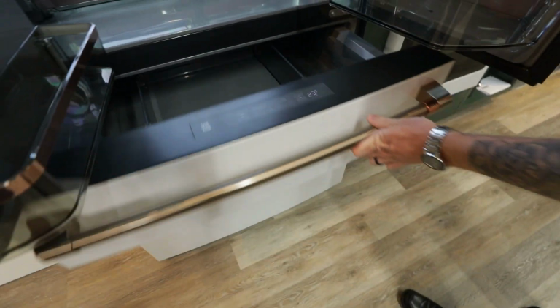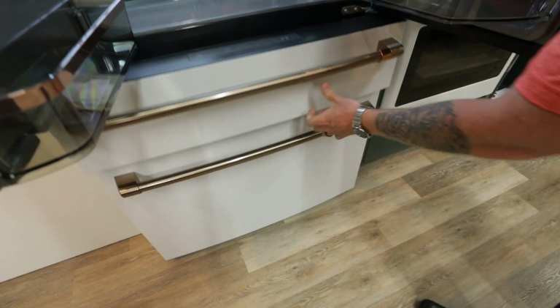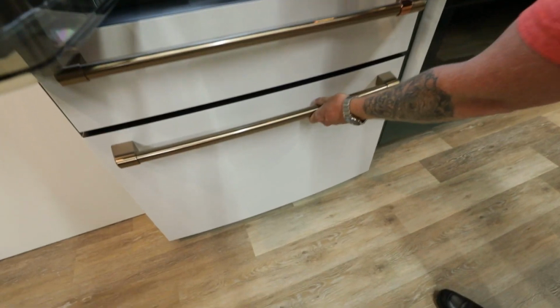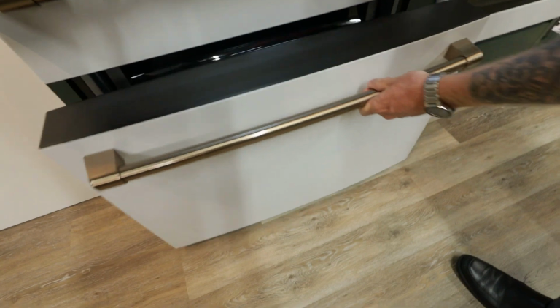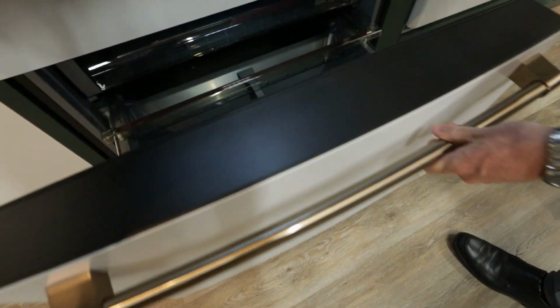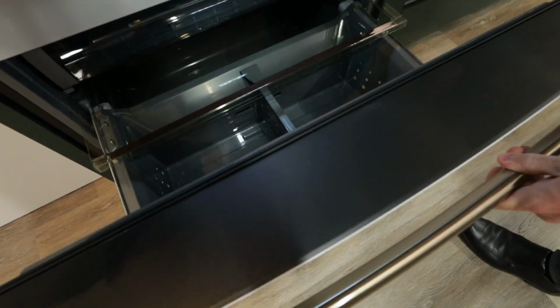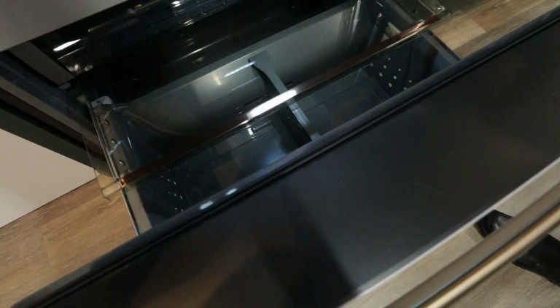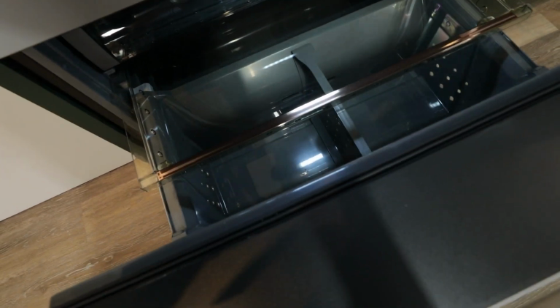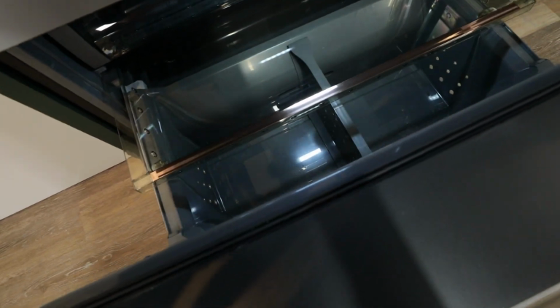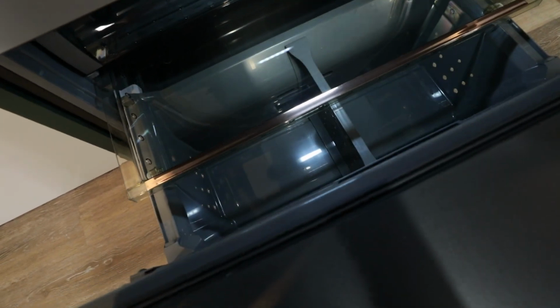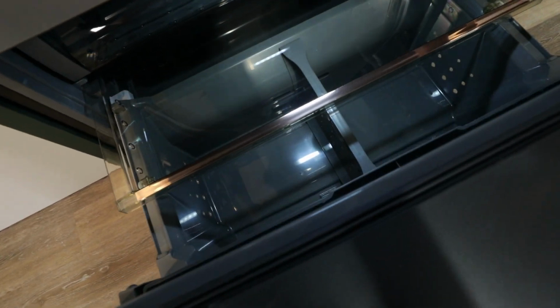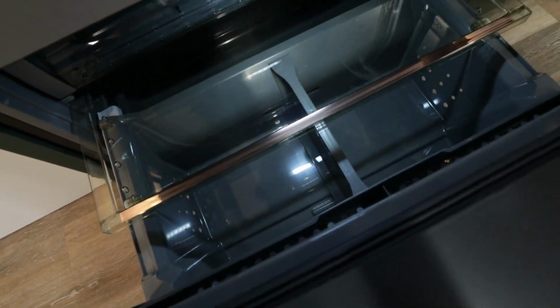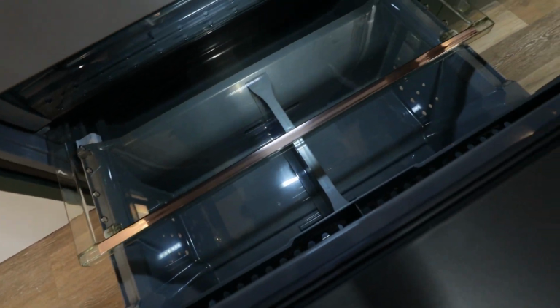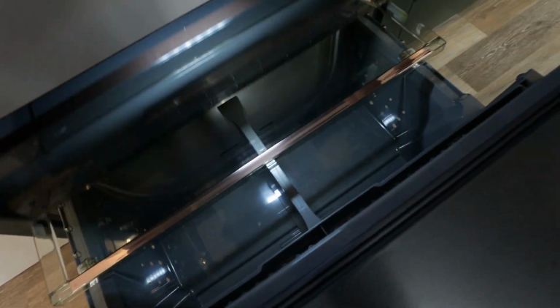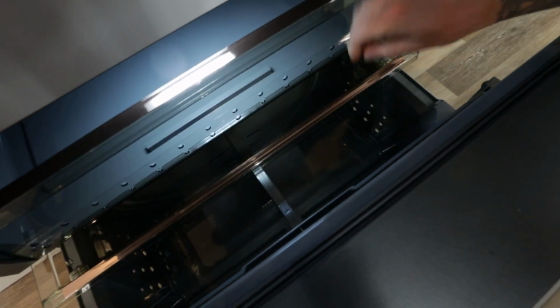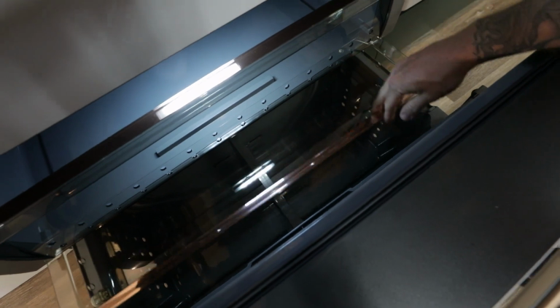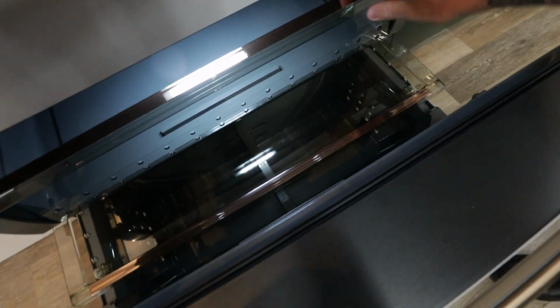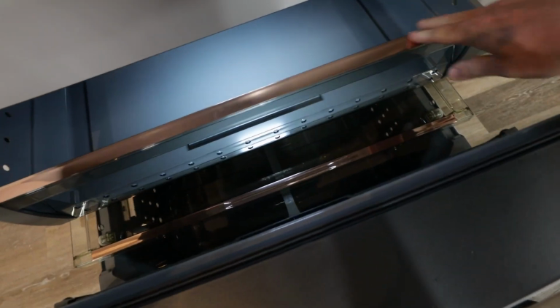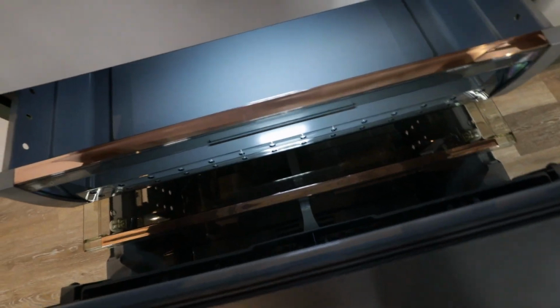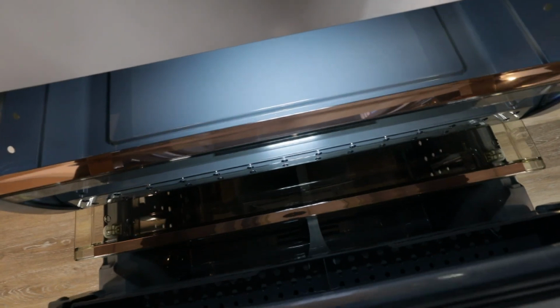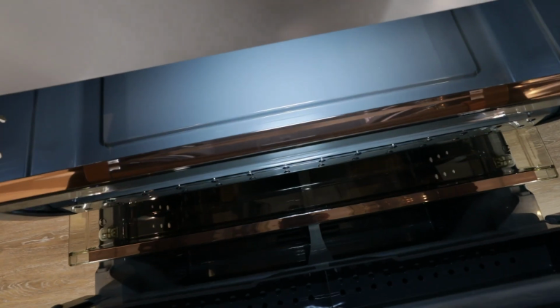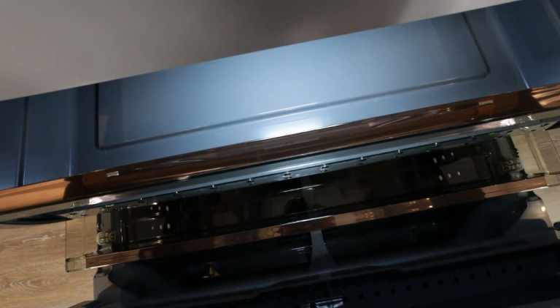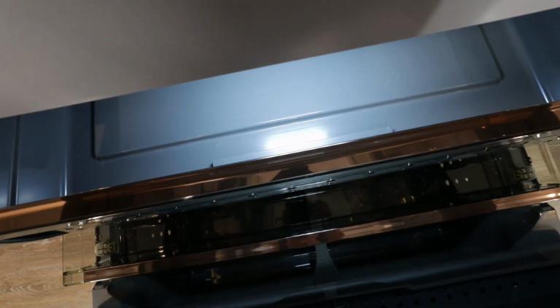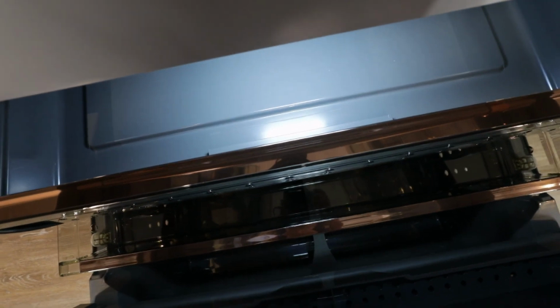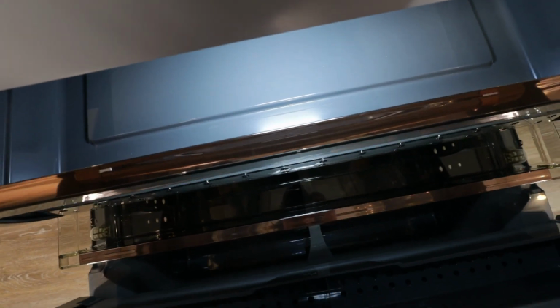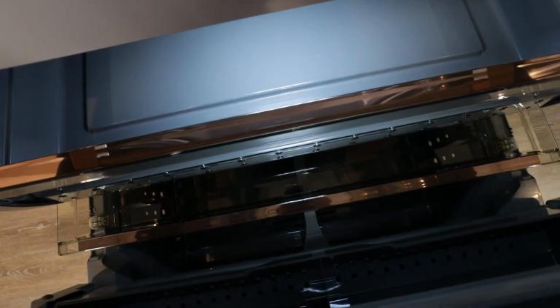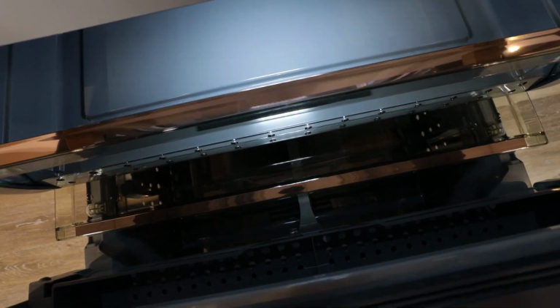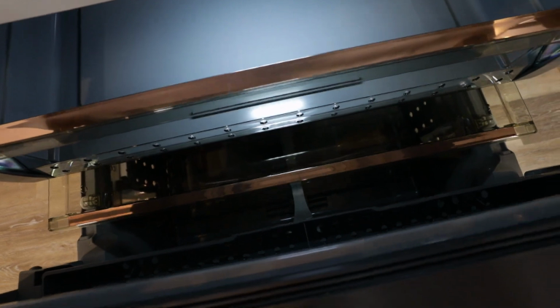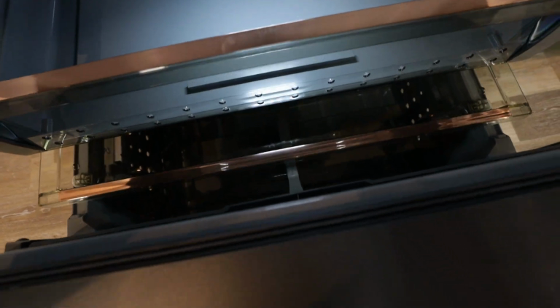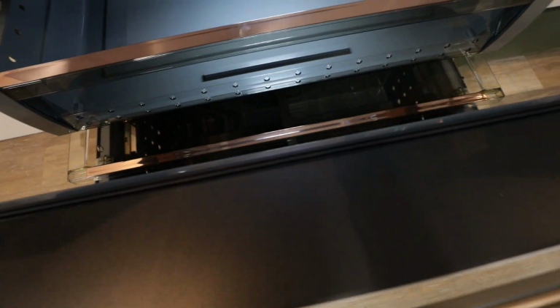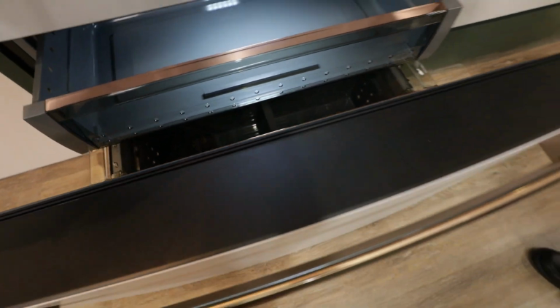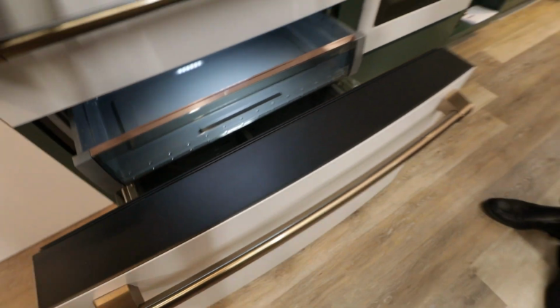Going down into the freezer, you only see this on the high-end counter-depth models — a three-tier freezer, which gives you a lot more organization and avoids that bottomless pit freezer everybody worries about on counter-depth units.